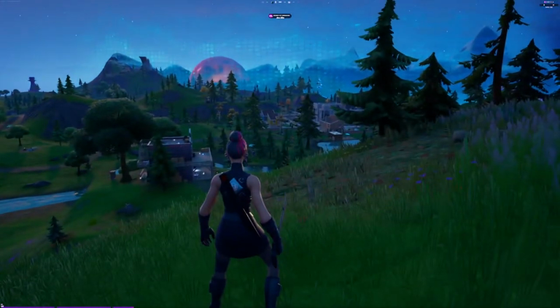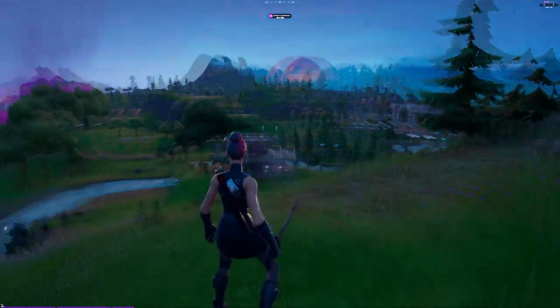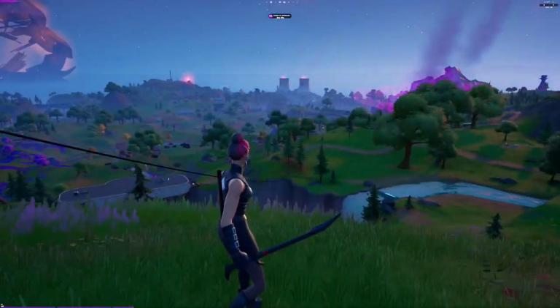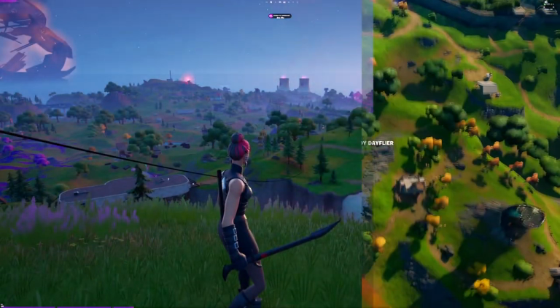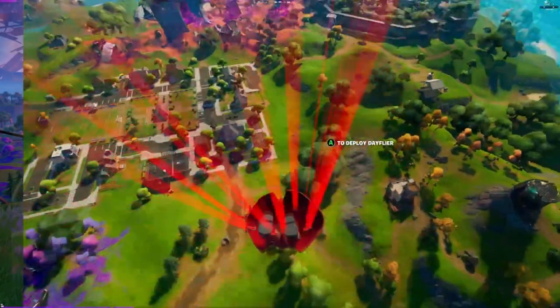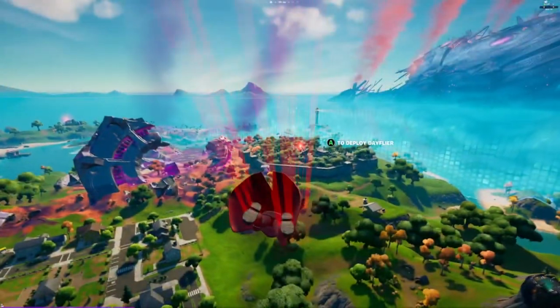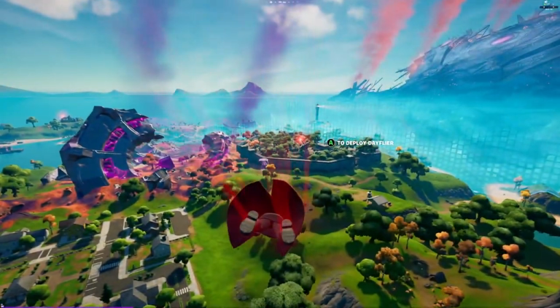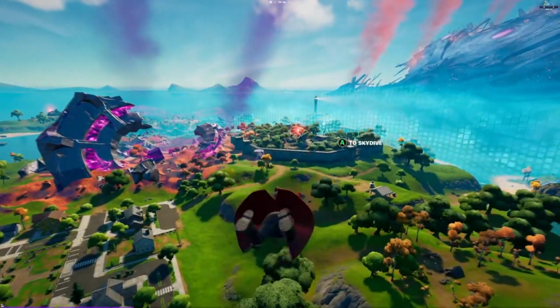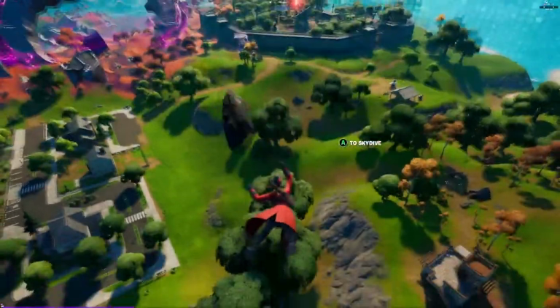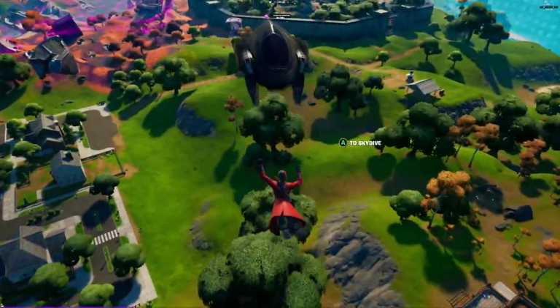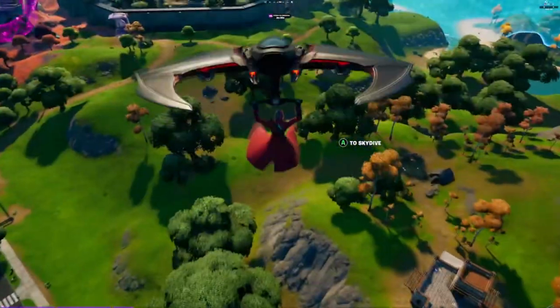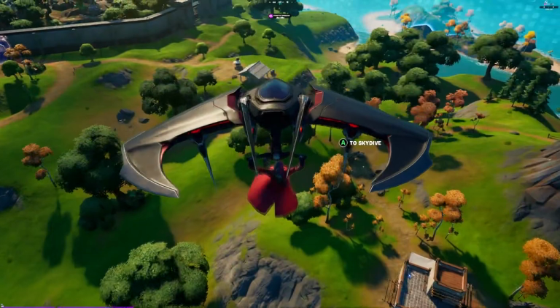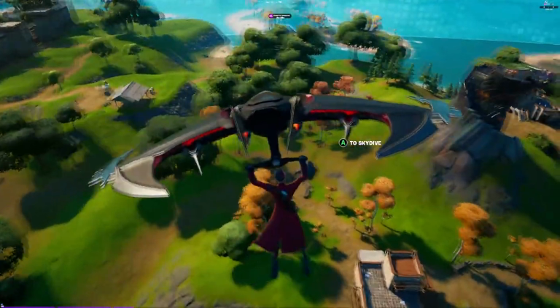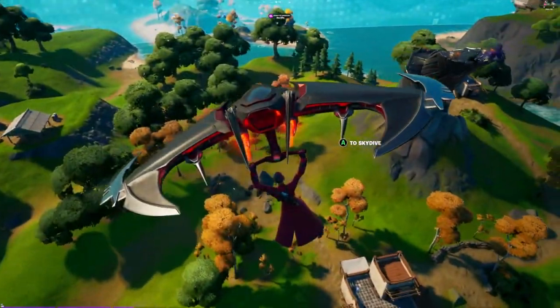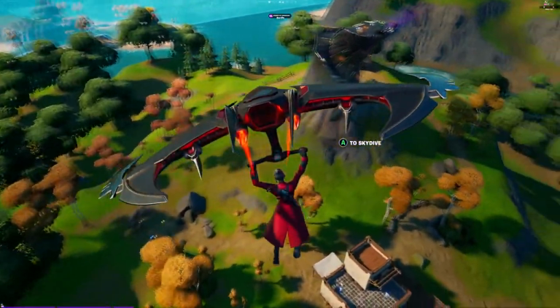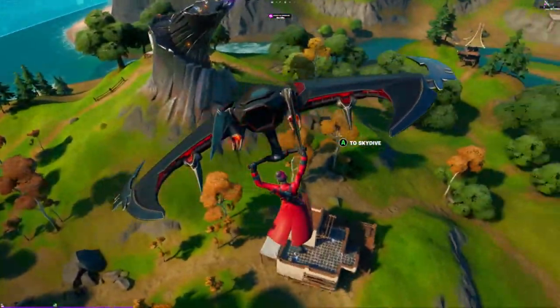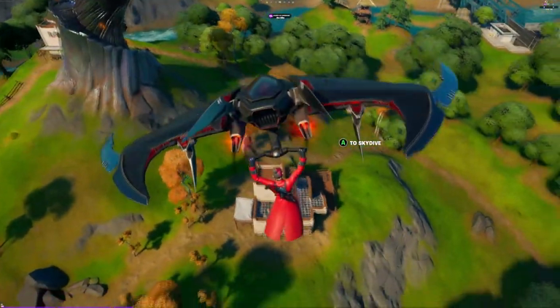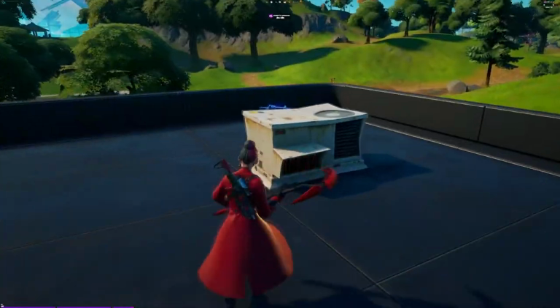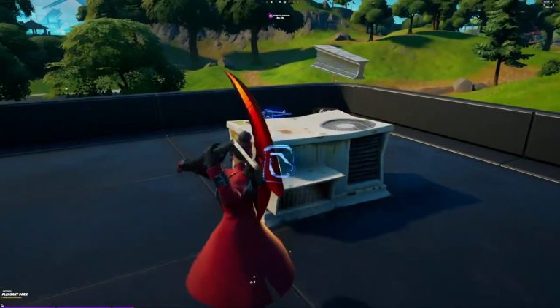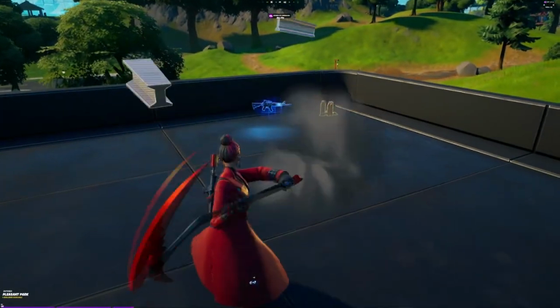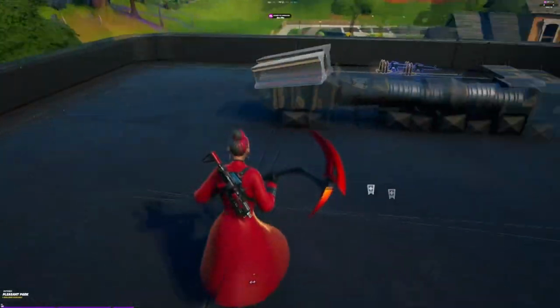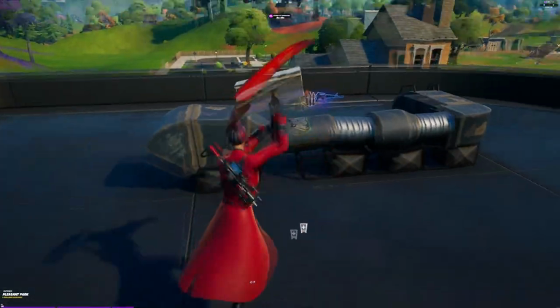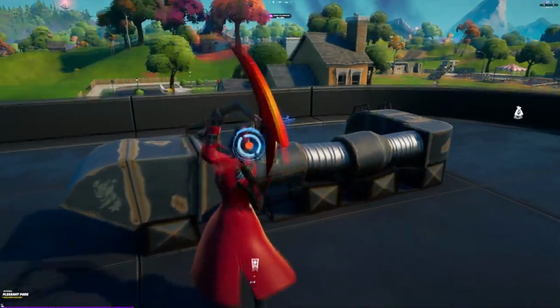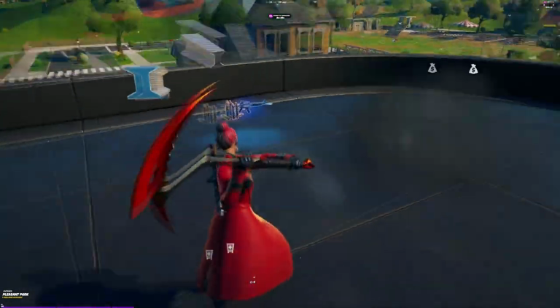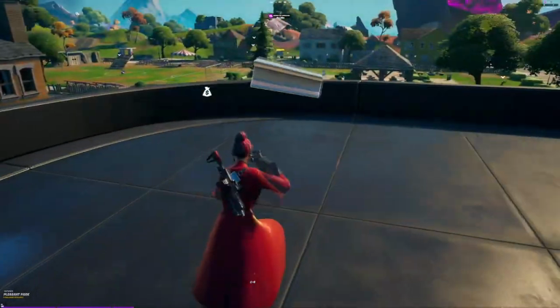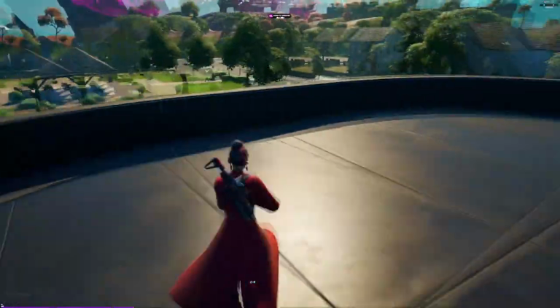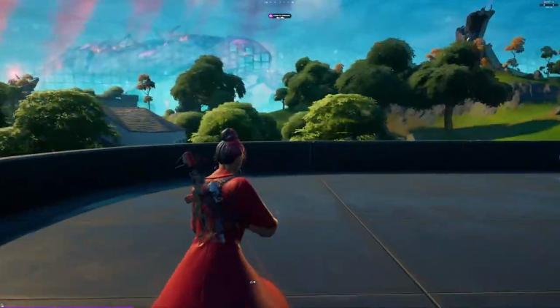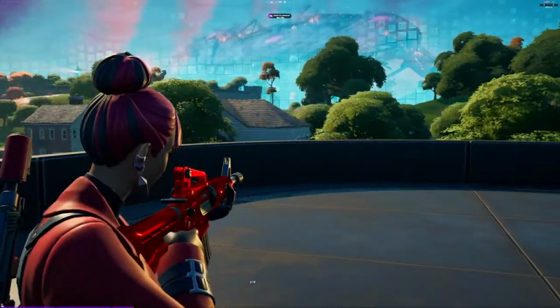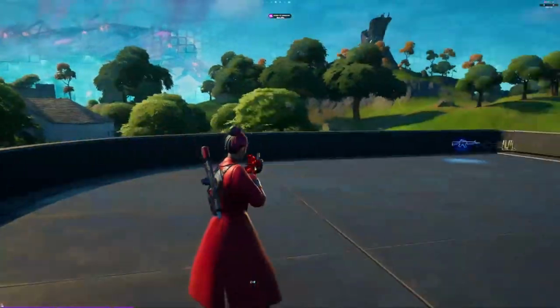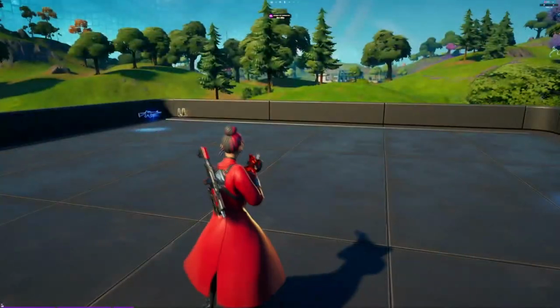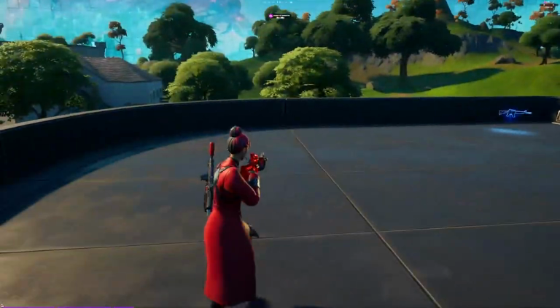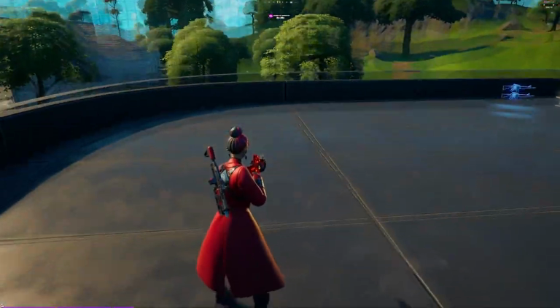I also have another combo for Korra in her Trenchcoat Style. I used the Target Acquired Contrail again, but I went with the Day Flyer for the Glider. Back Bling is the Sith Trooper Blaster, then the Crimson Scythe Harvesting Tool, and the Ultra Red Wrap.